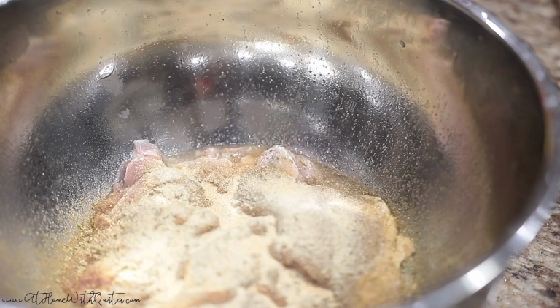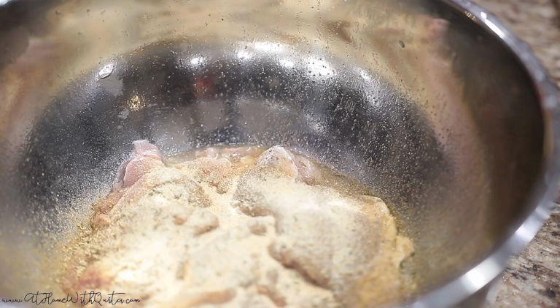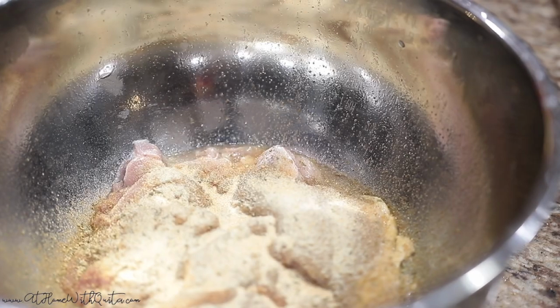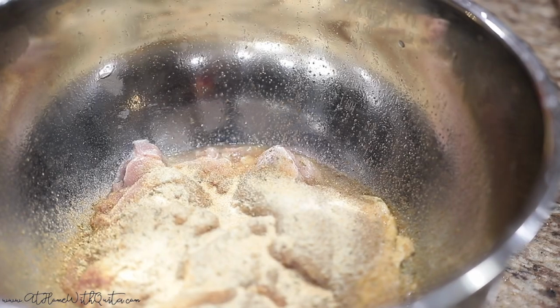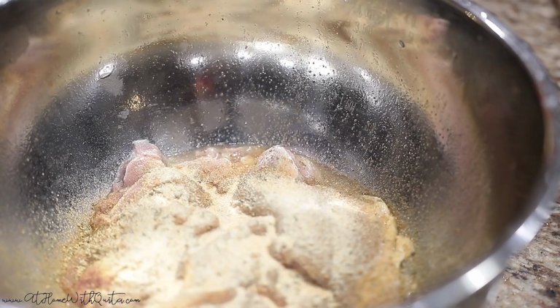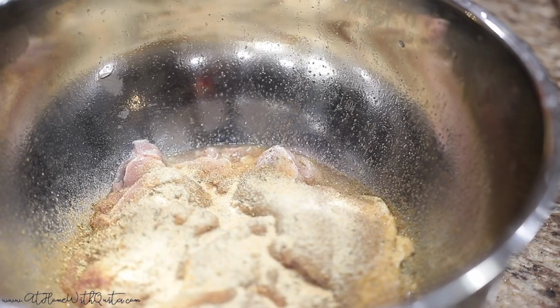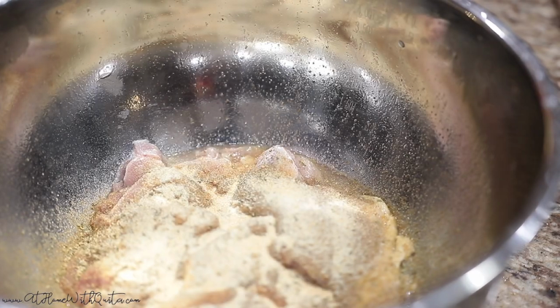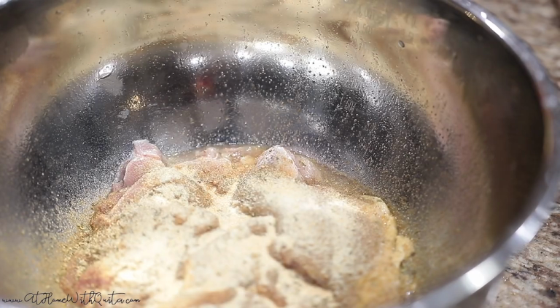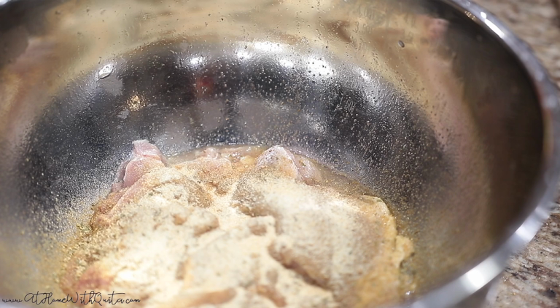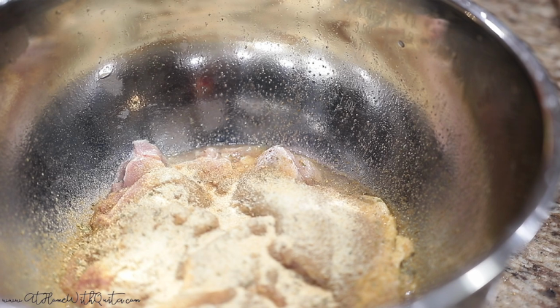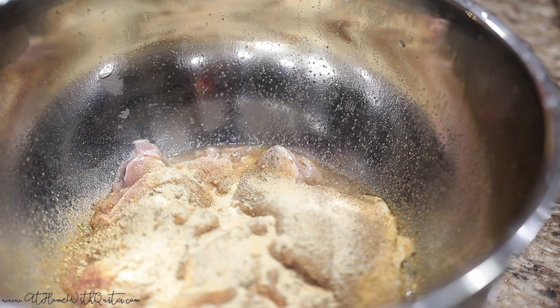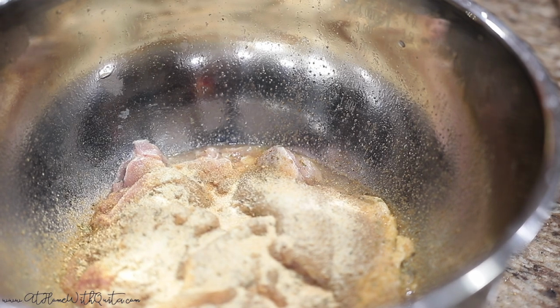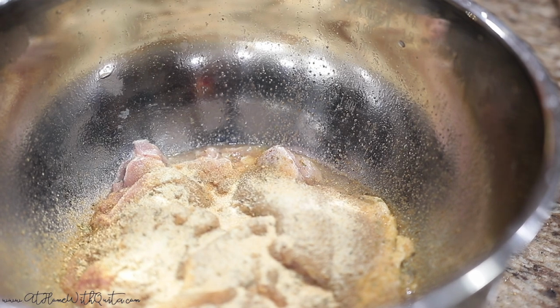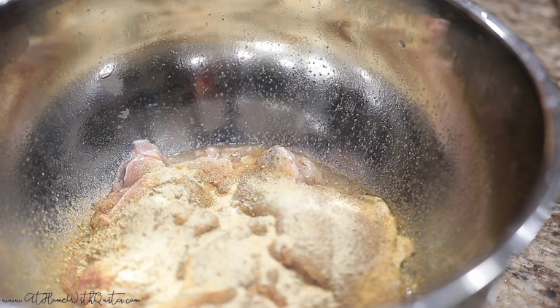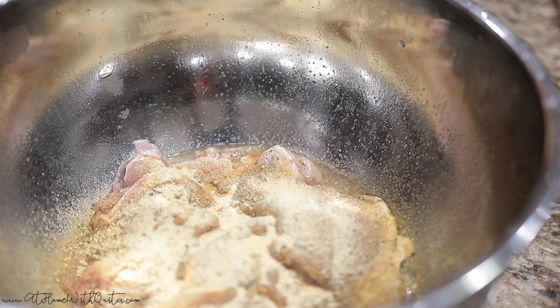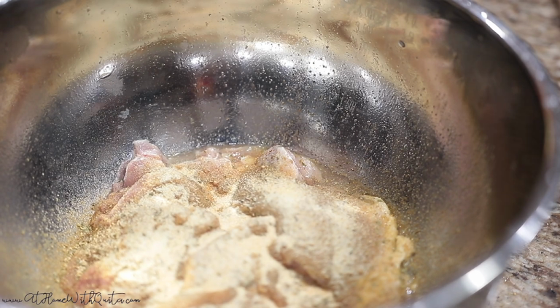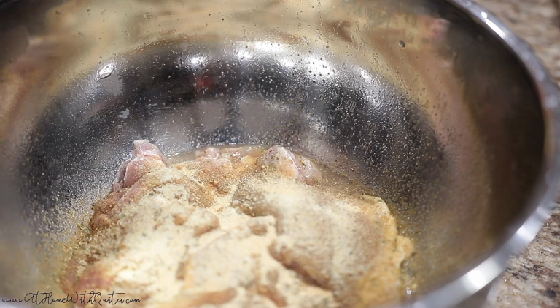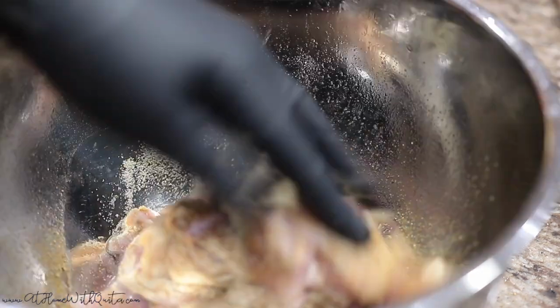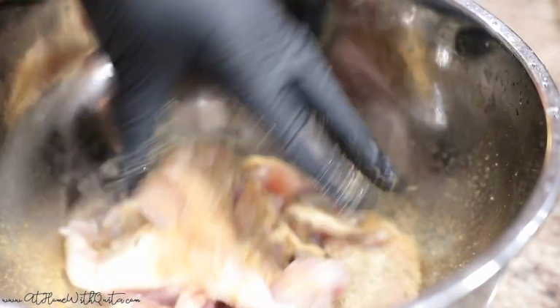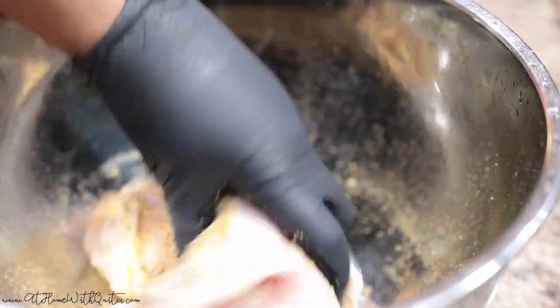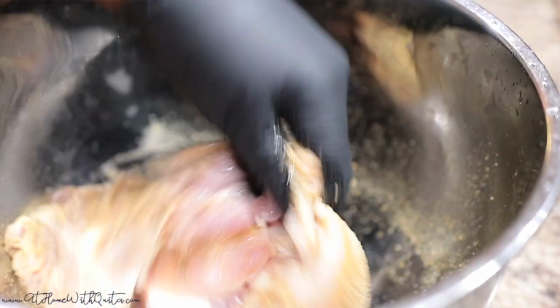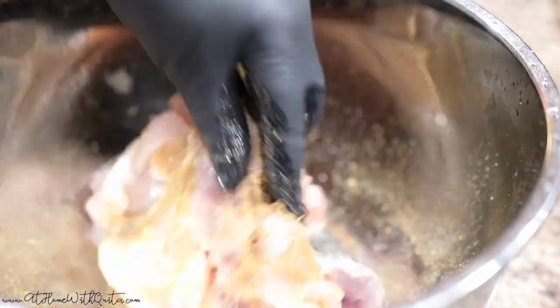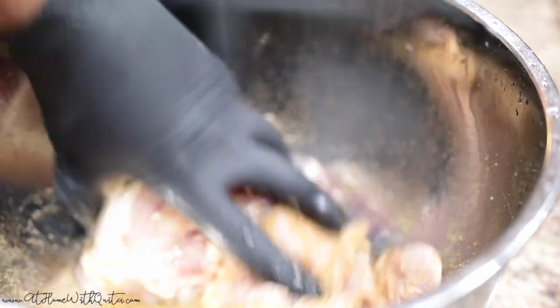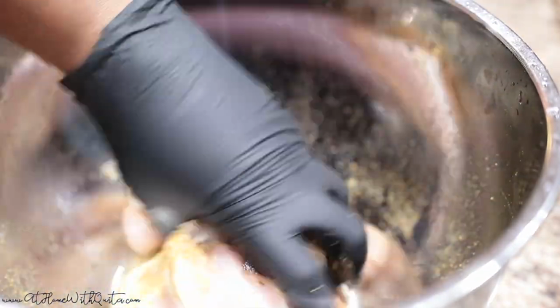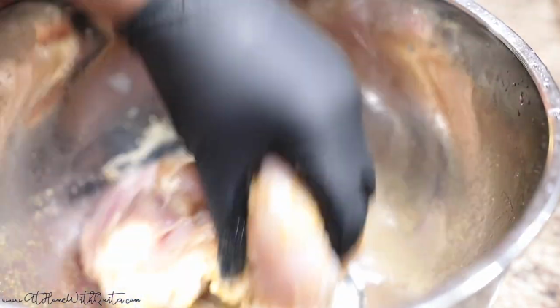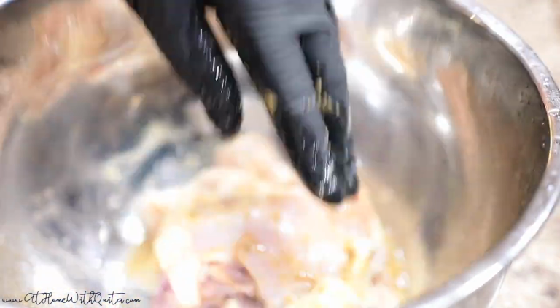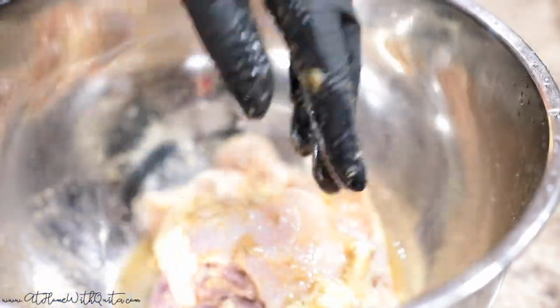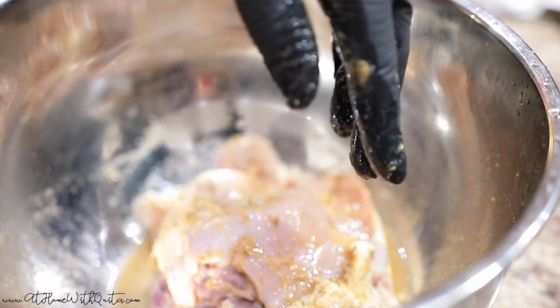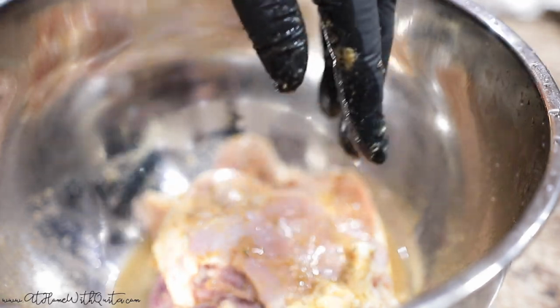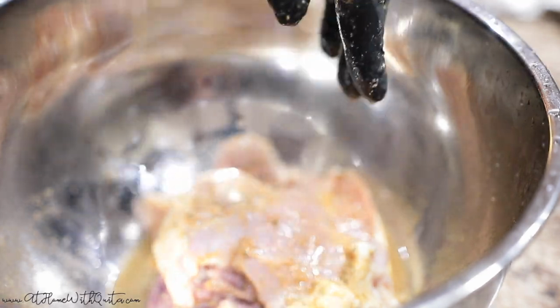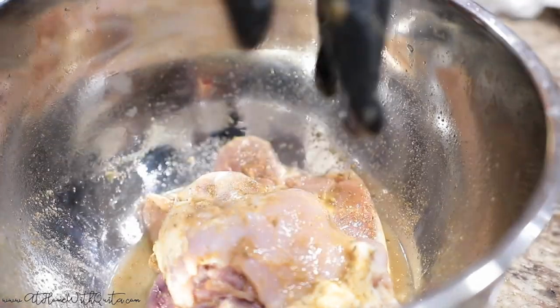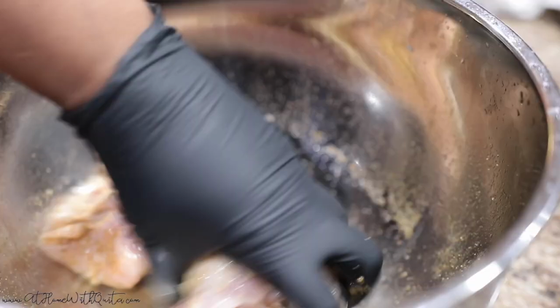I normally cook Monday, Wednesday, and Friday, and the other days are leftovers. So I typically wouldn't be cooking today, but because they ate all the chicken from last night, I had to cook again today.